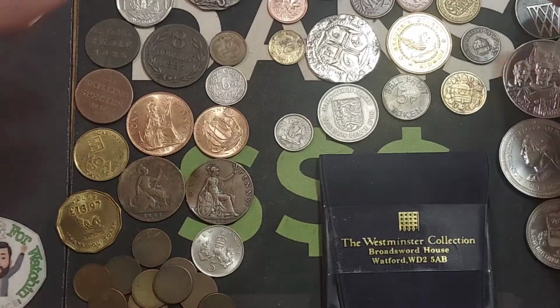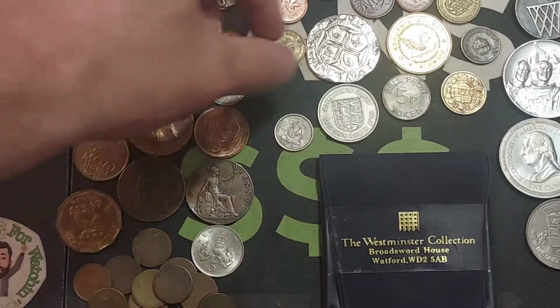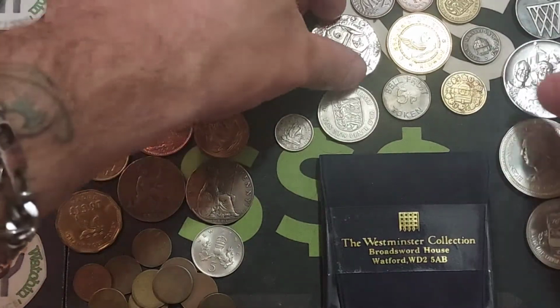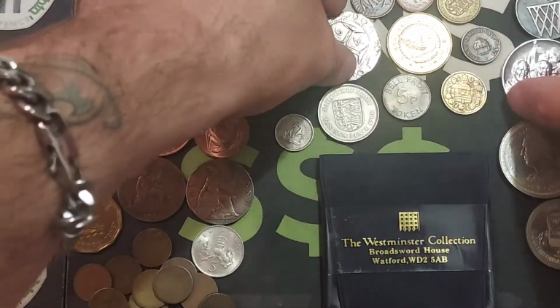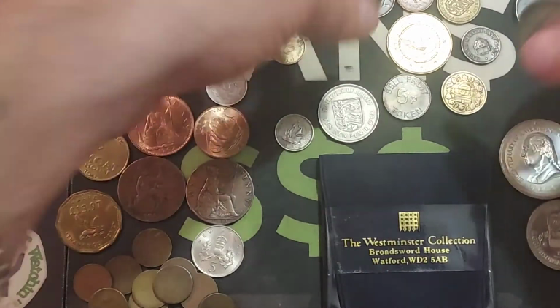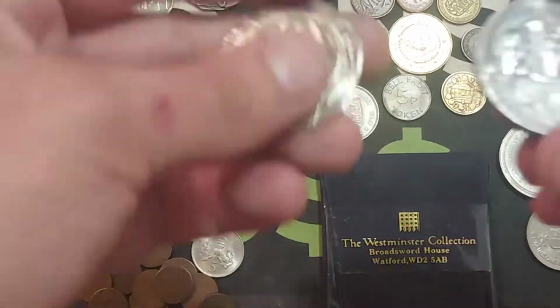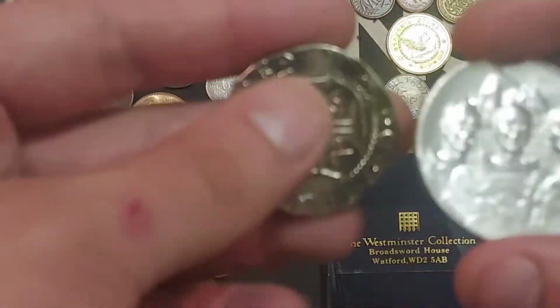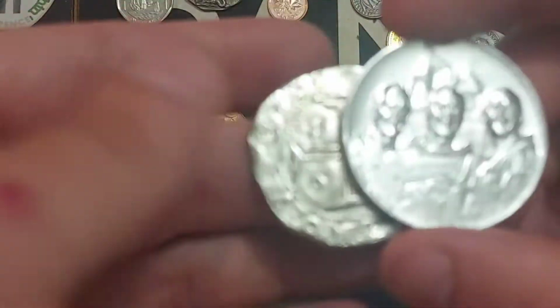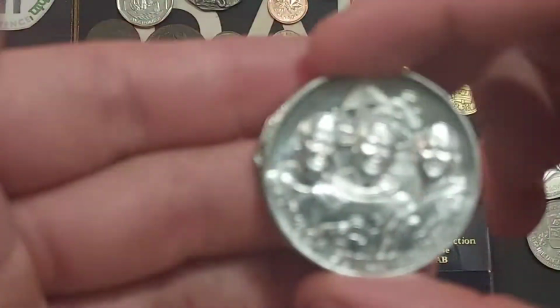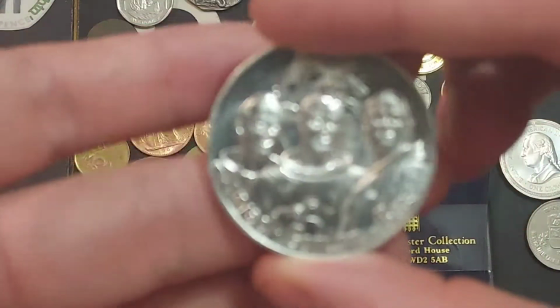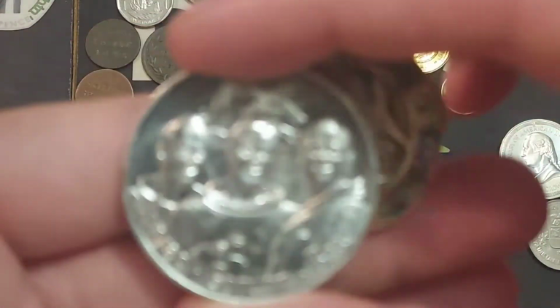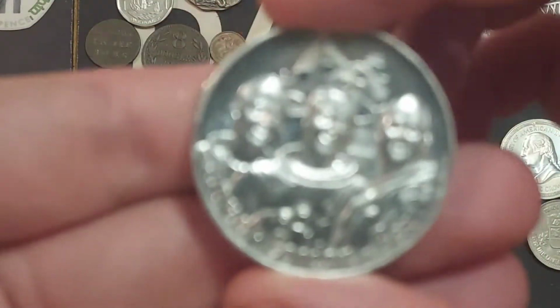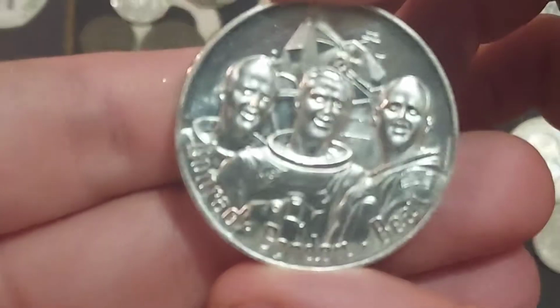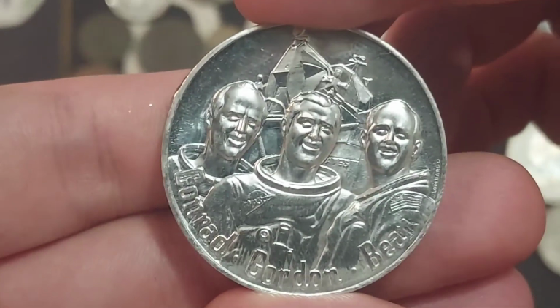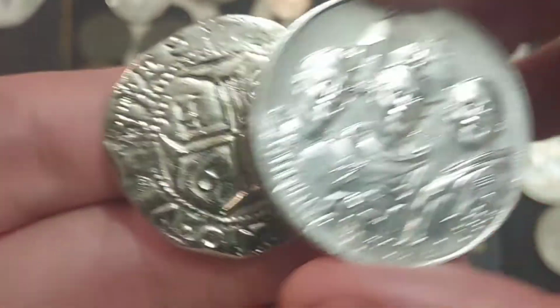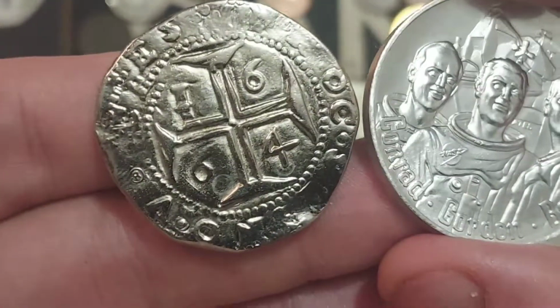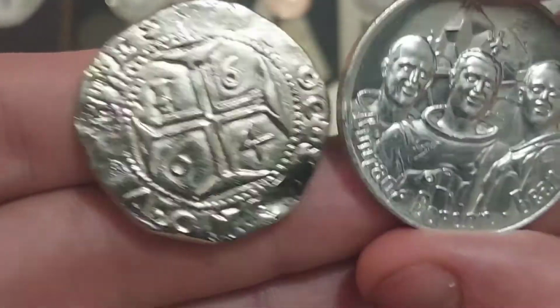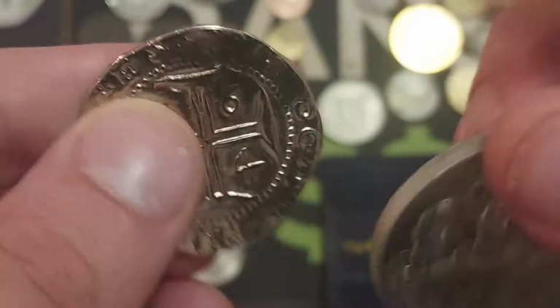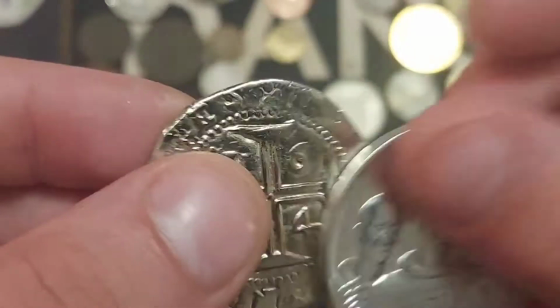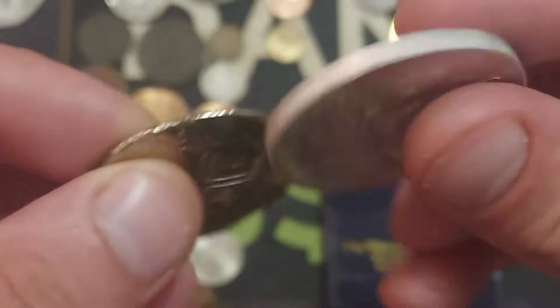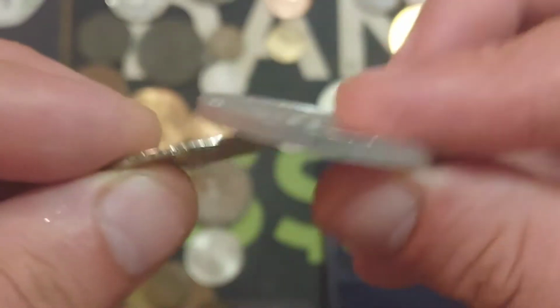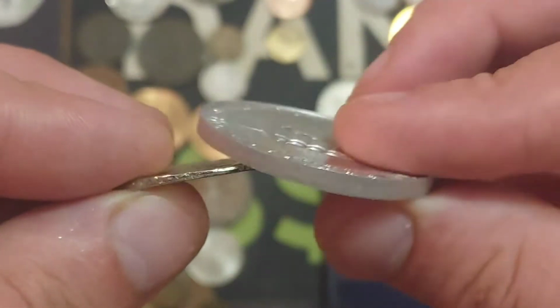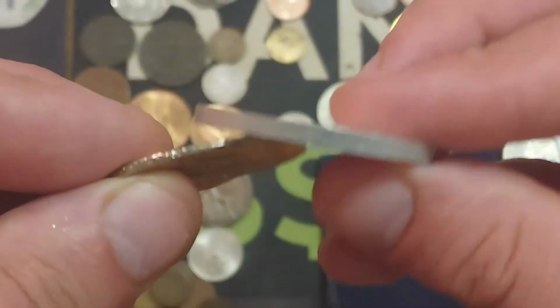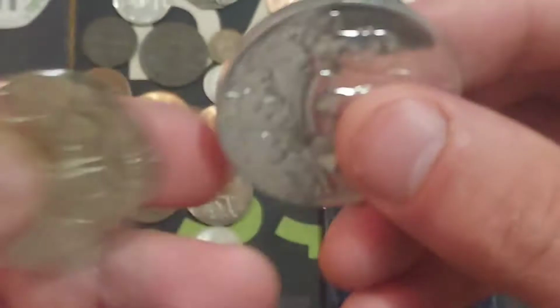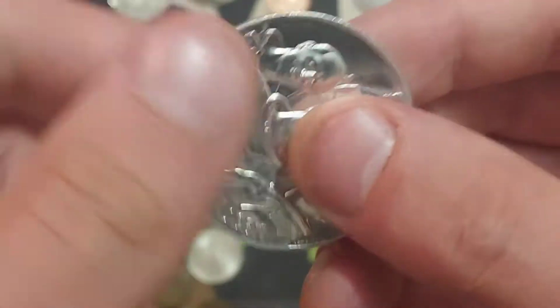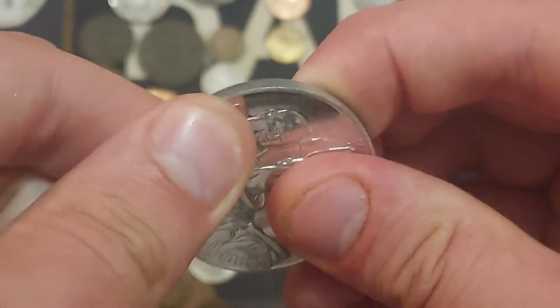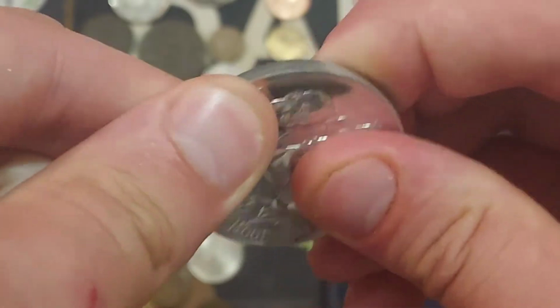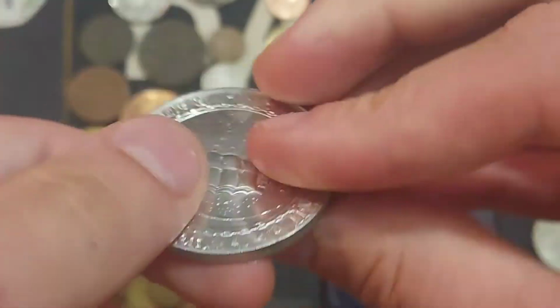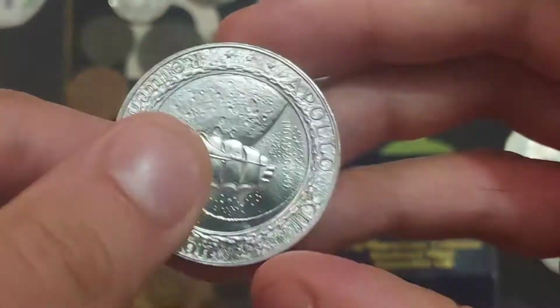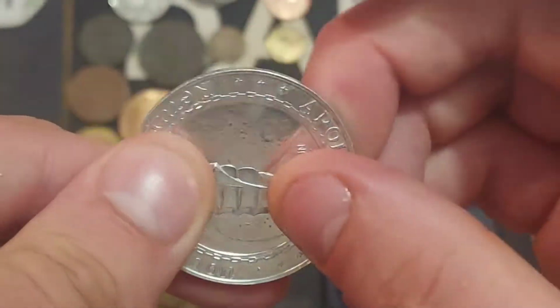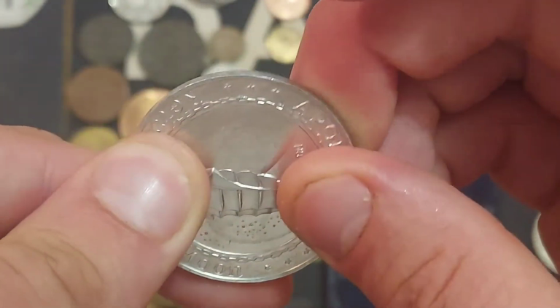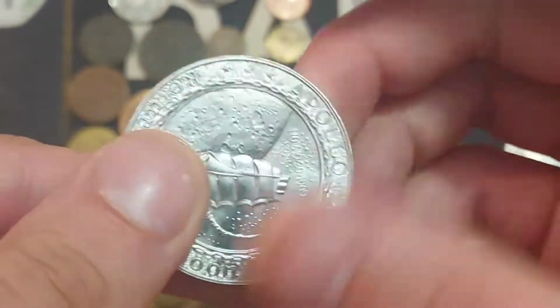Hi guys, Dan's Dollars here. A very good morning to you all. I hope you're all well at home. So this morning we're going to continue to look through the job lot of mixed coins, tokens and other things that I managed to get off eBay.